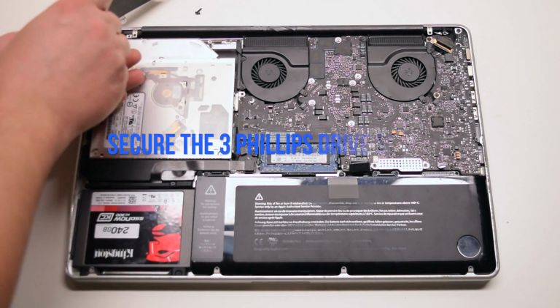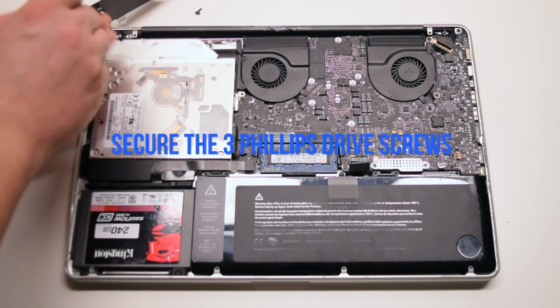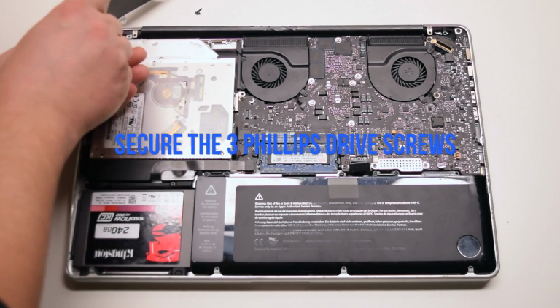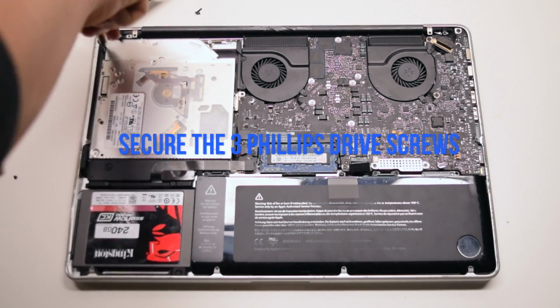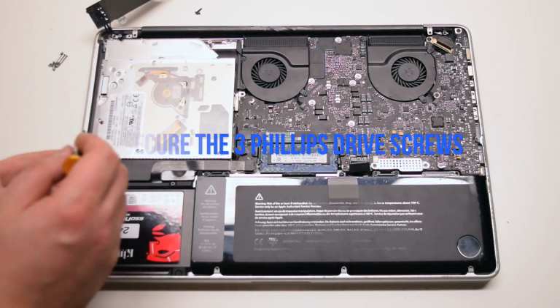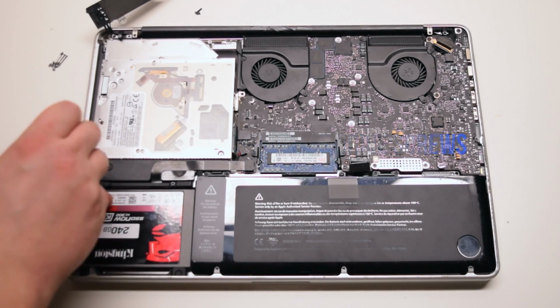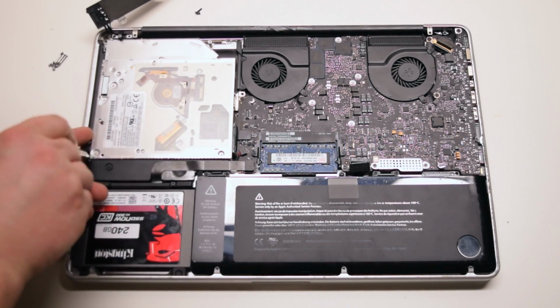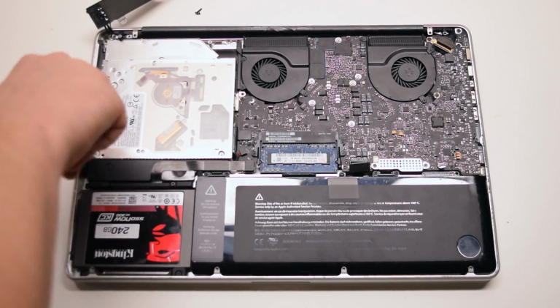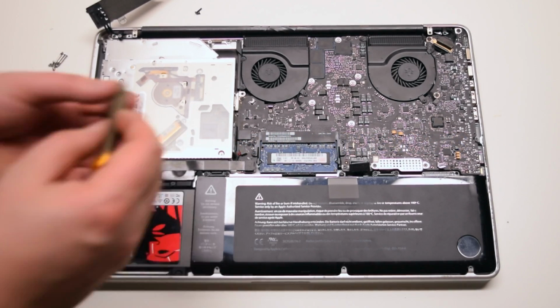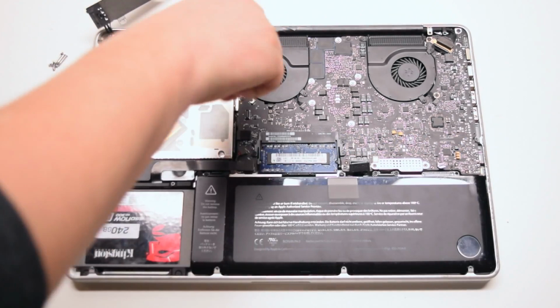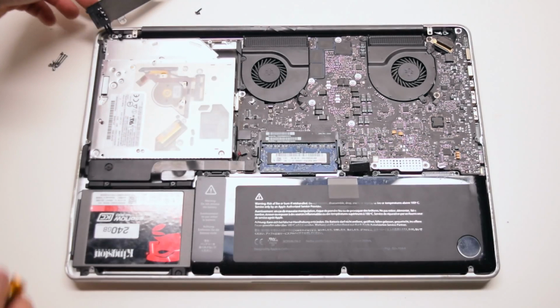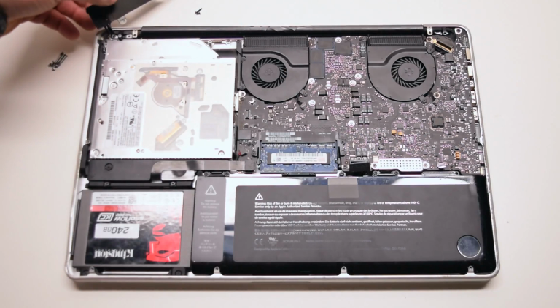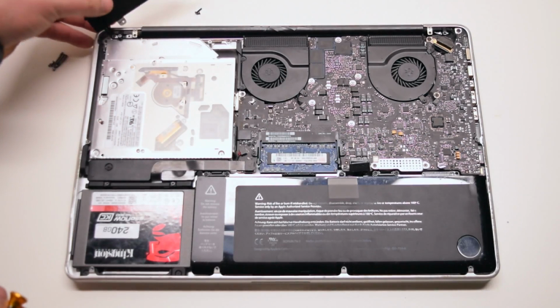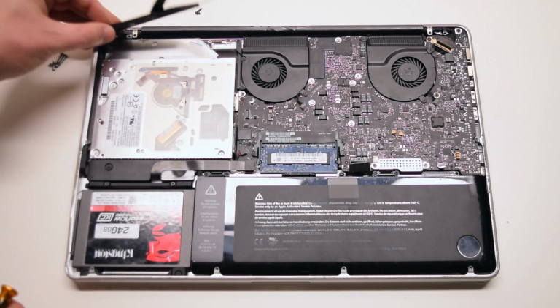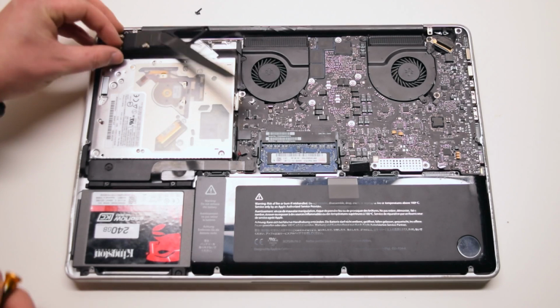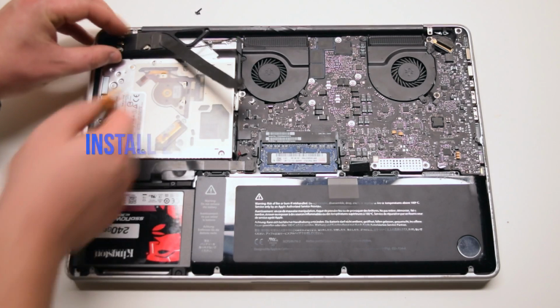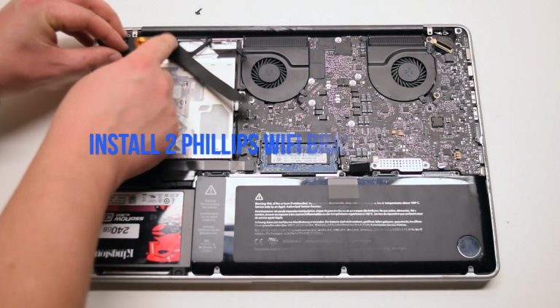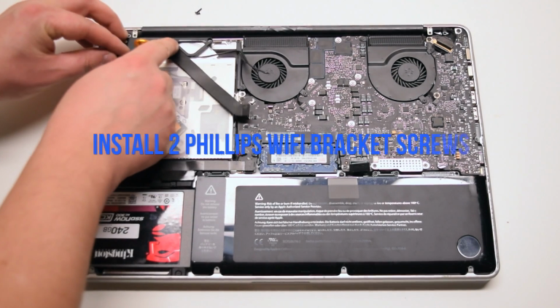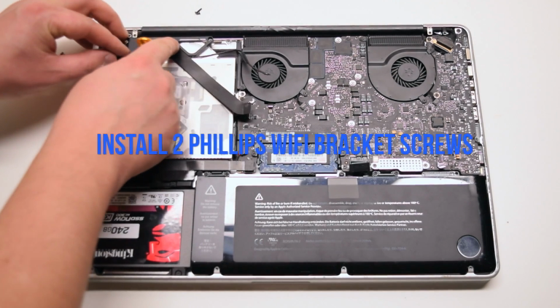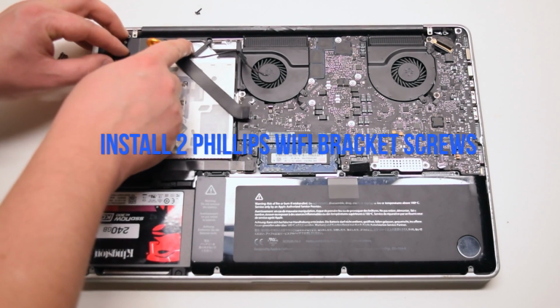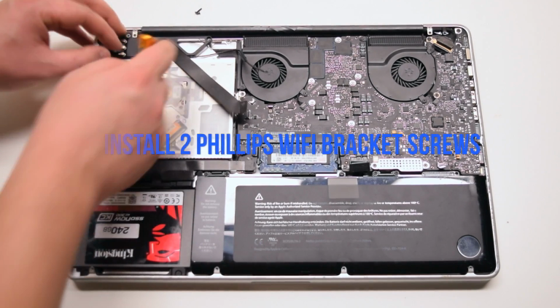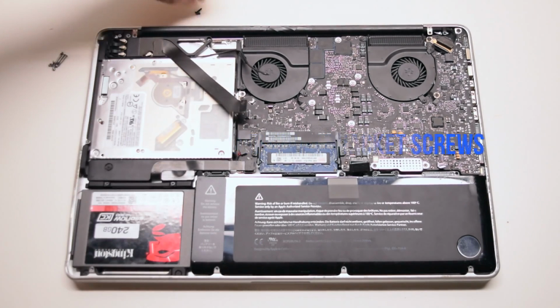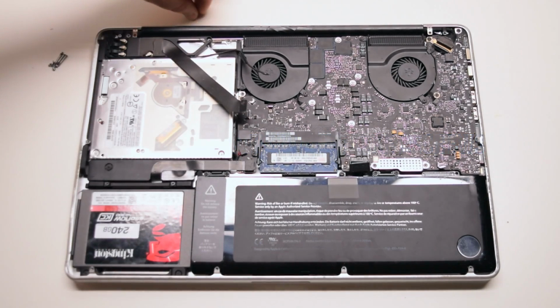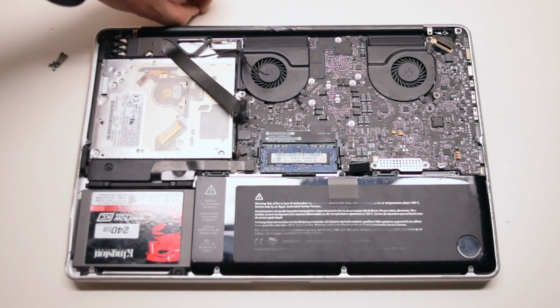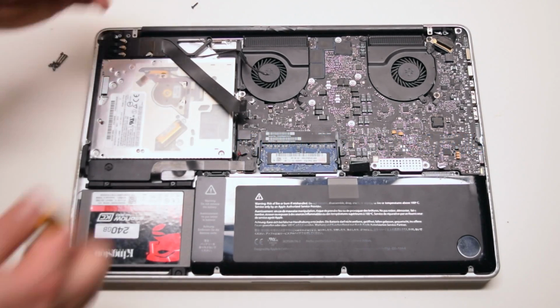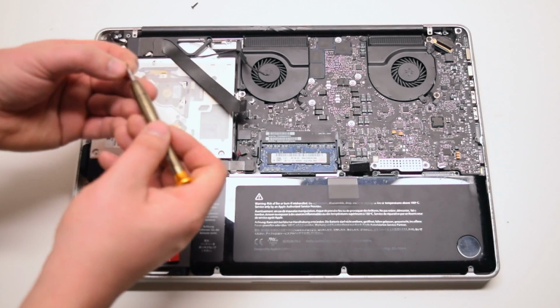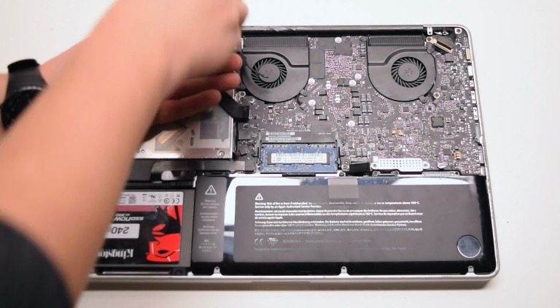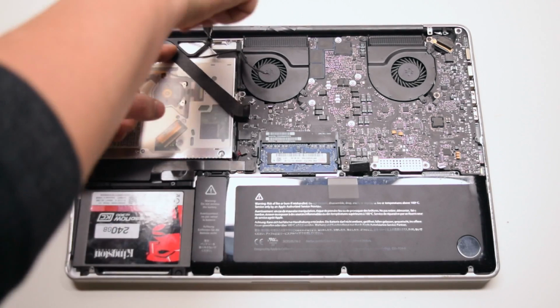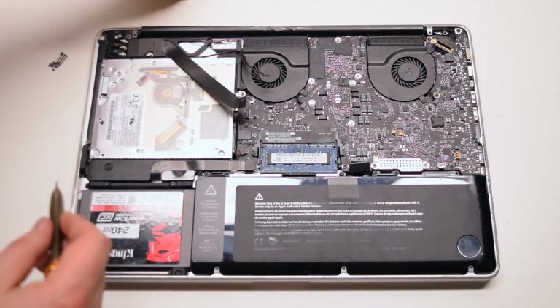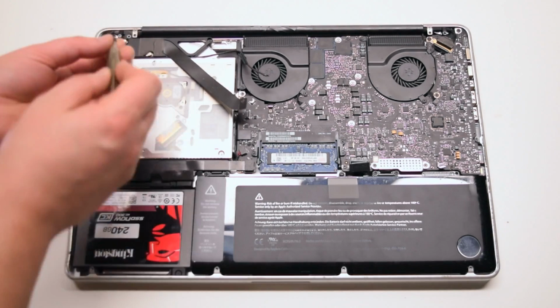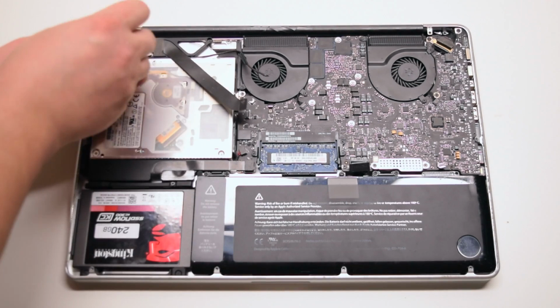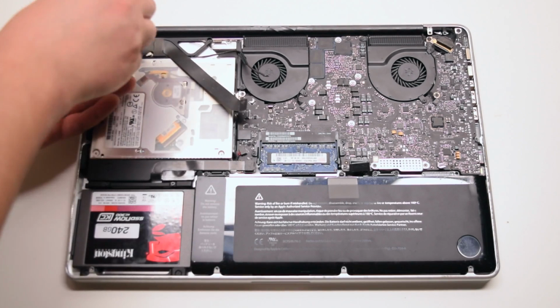Secure the three Phillips head DVD Drive screws. Place the bracket back into position and secure it with the two Phillips head screws — the short one on the right and the long one on the left.